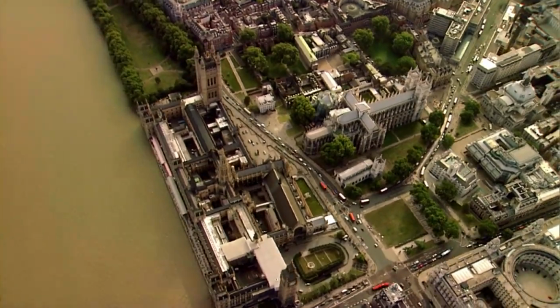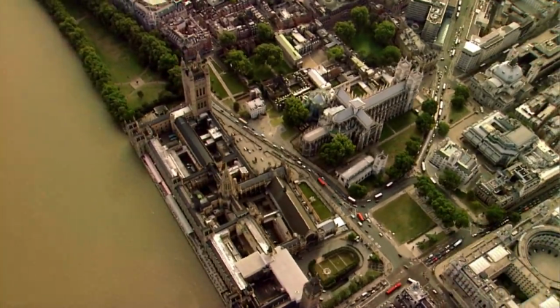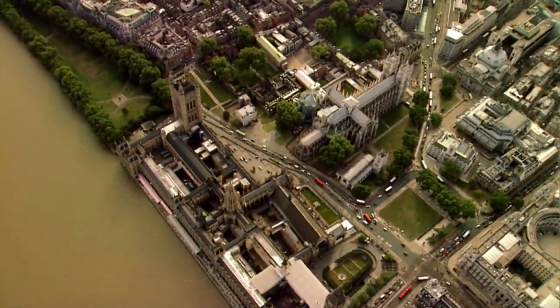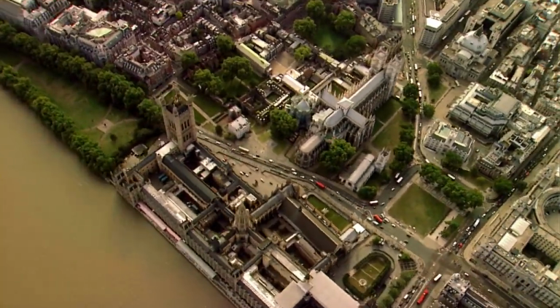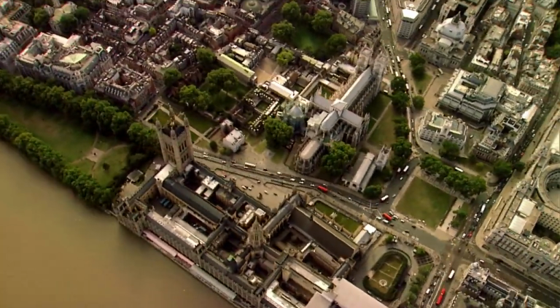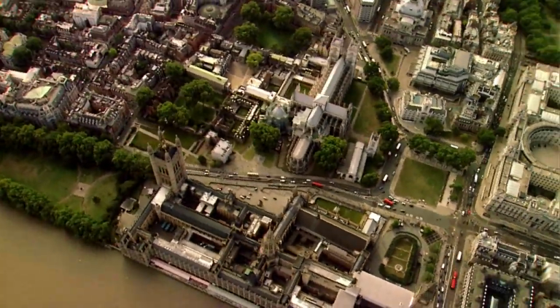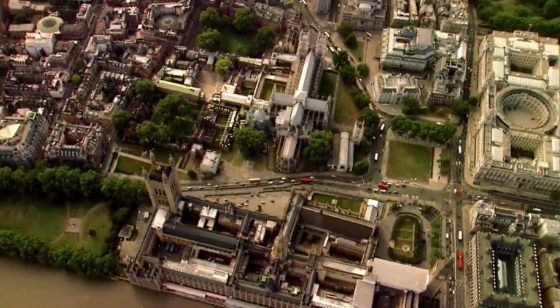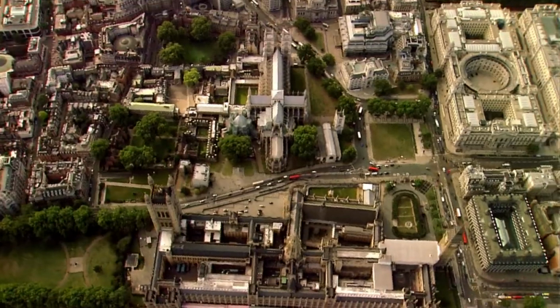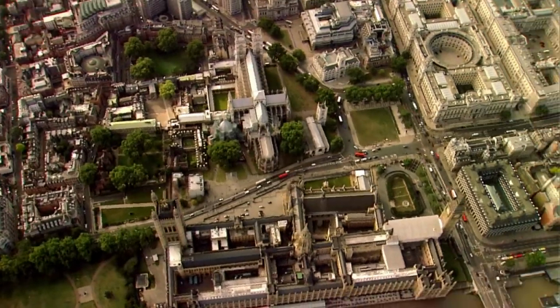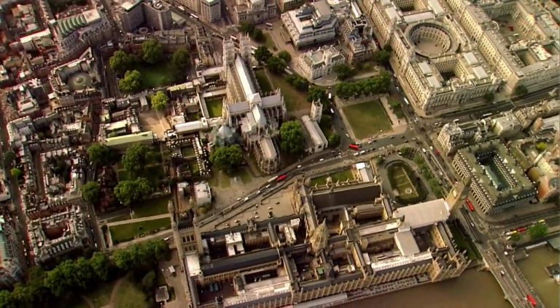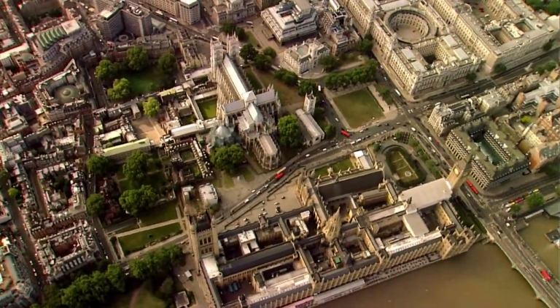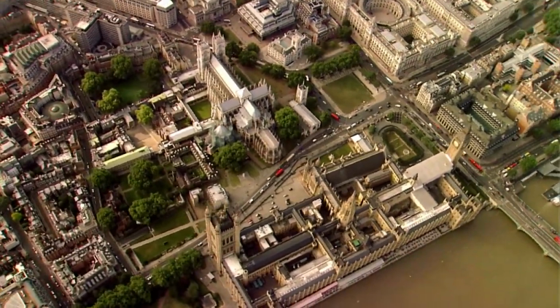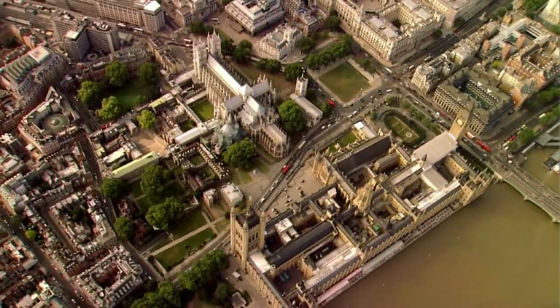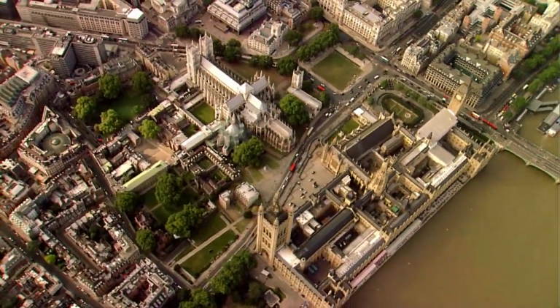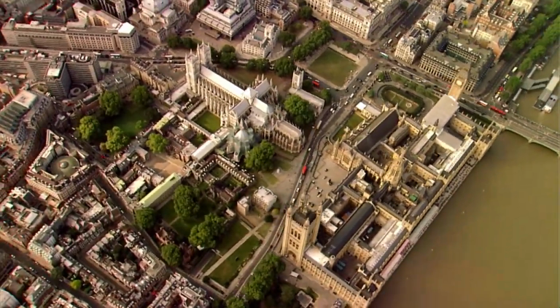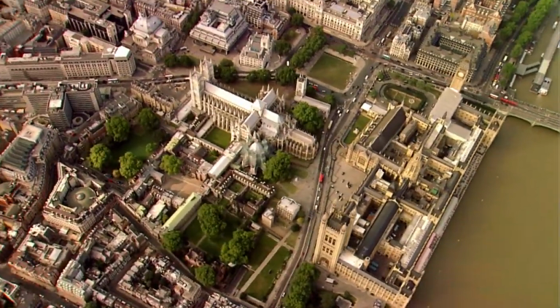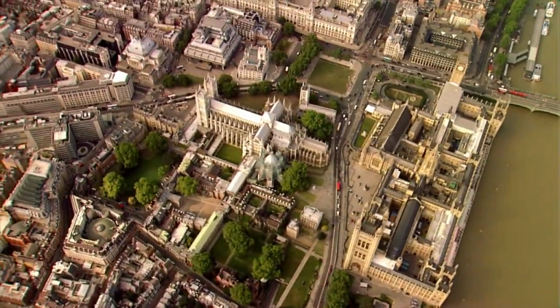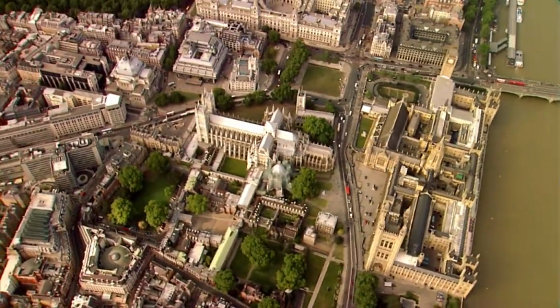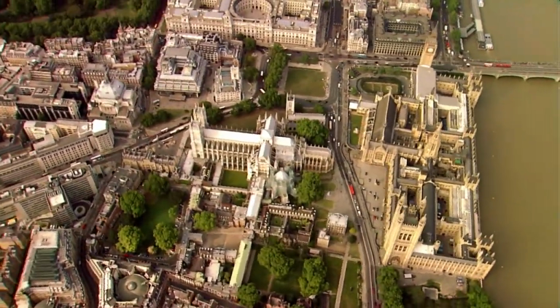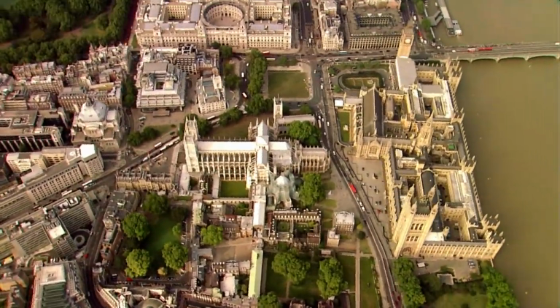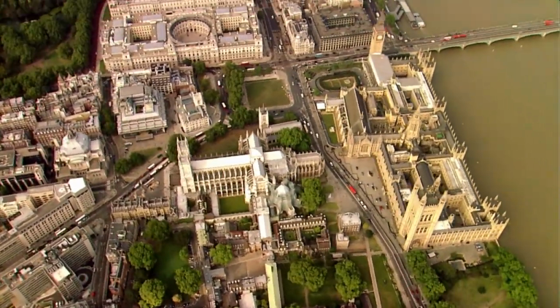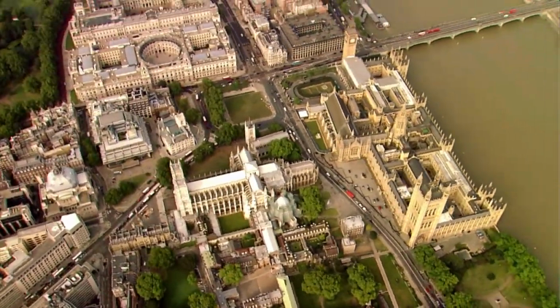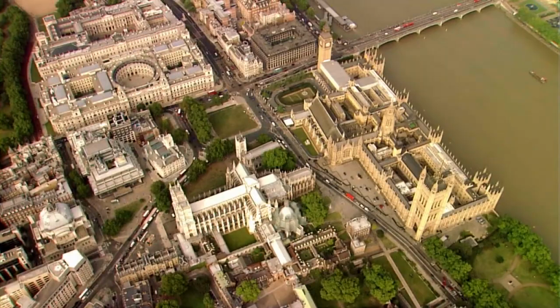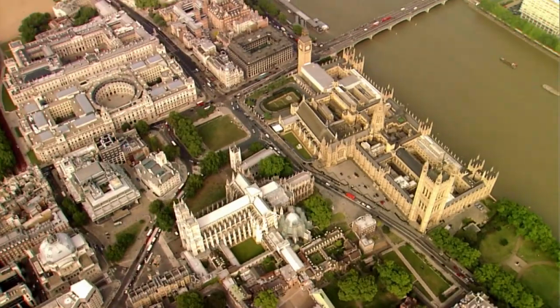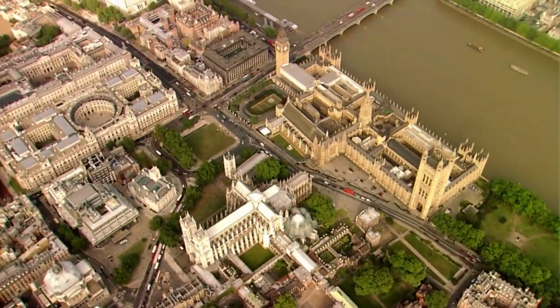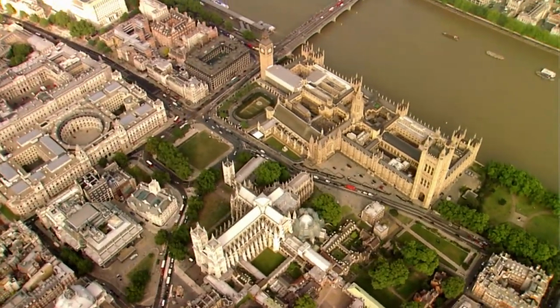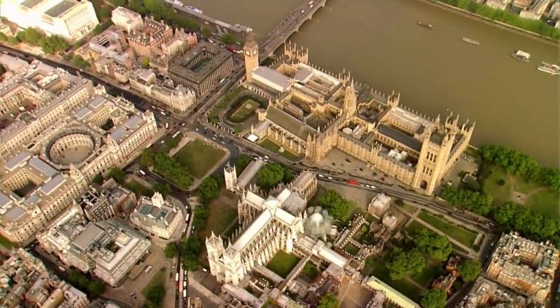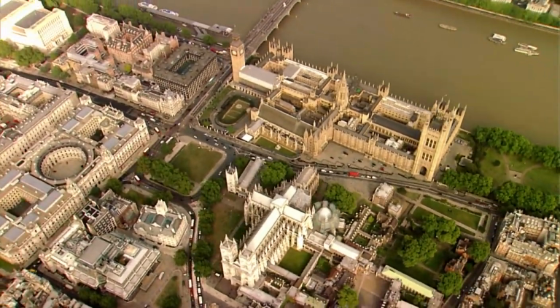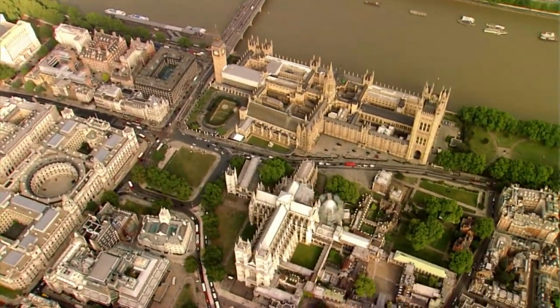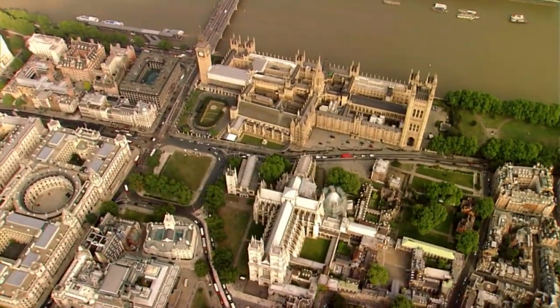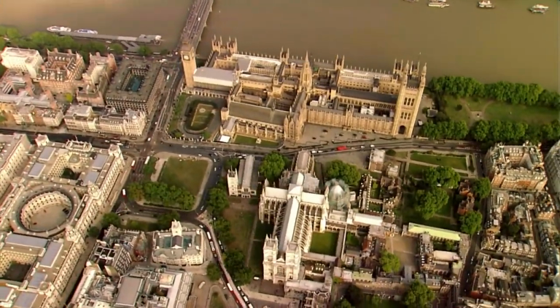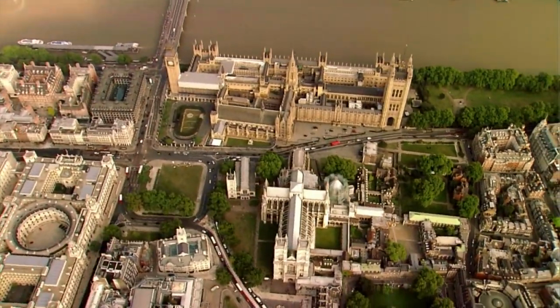We've got just three days to find it. Henry III began to build Westminster Abbey in 1245. It was one of the most expensive building projects of the Middle Ages, and set Westminster on course to be the political centre of London.